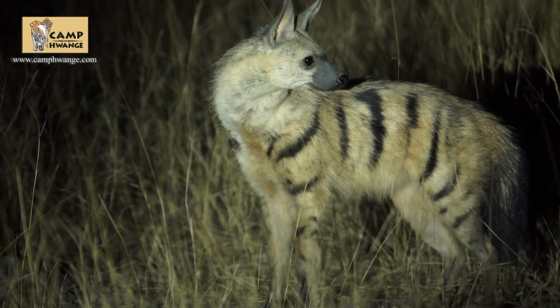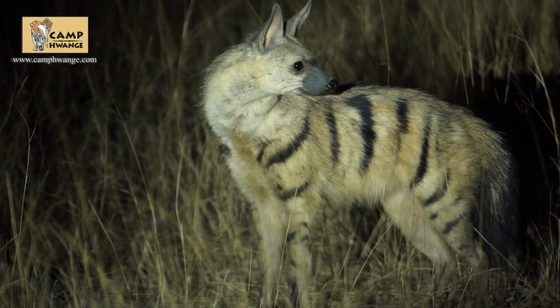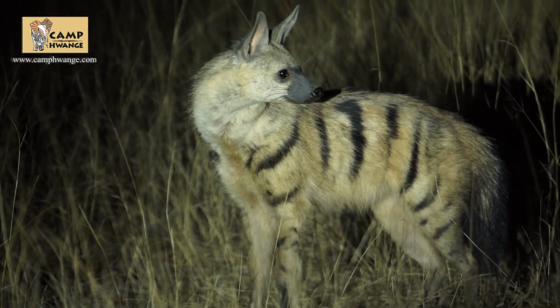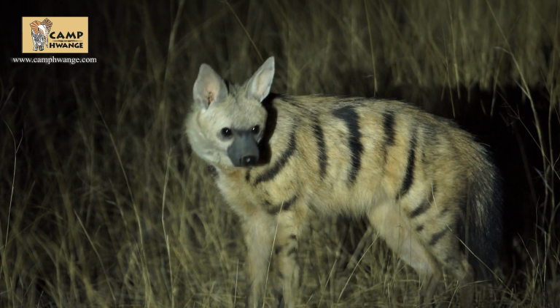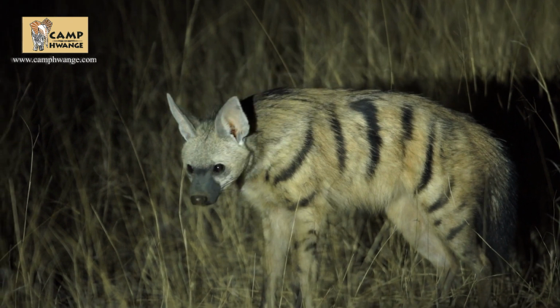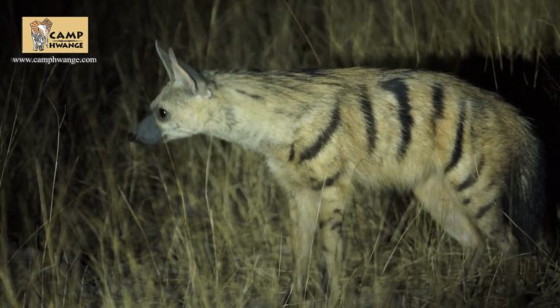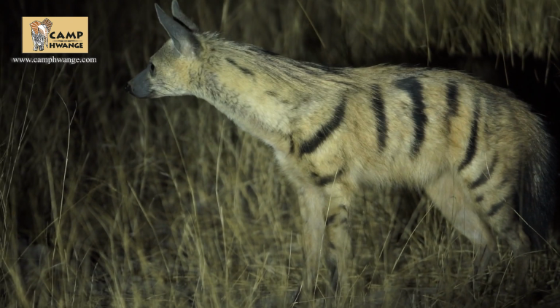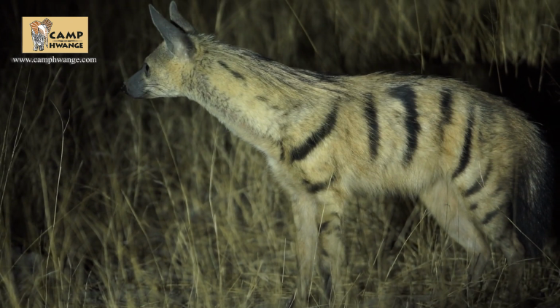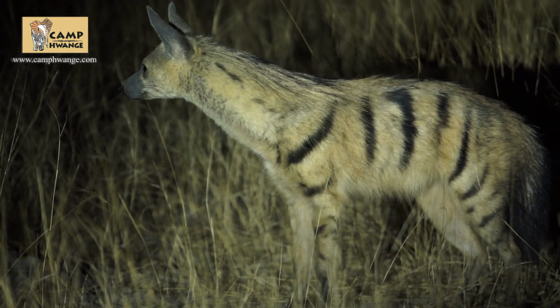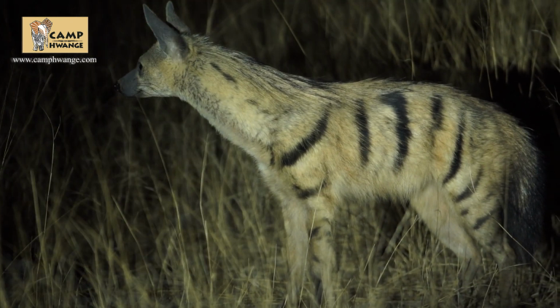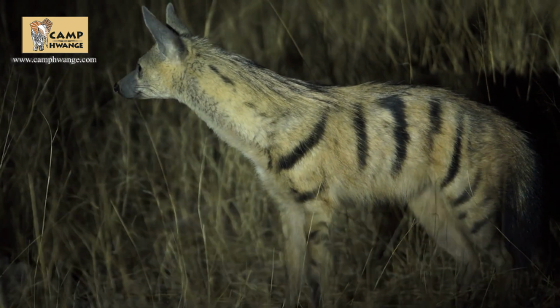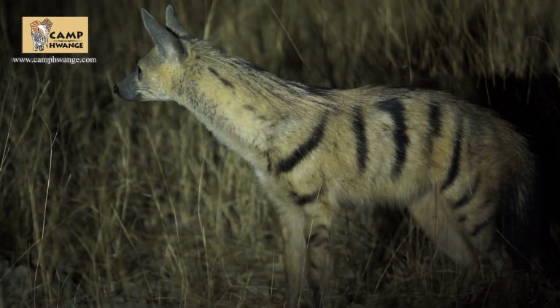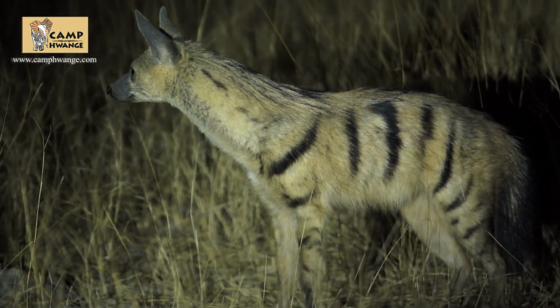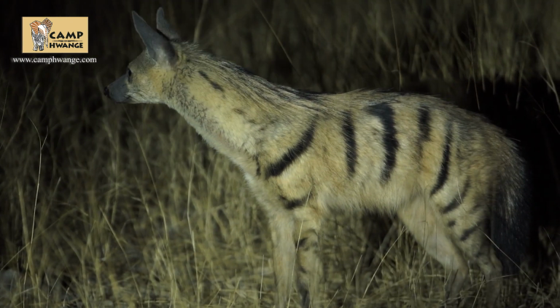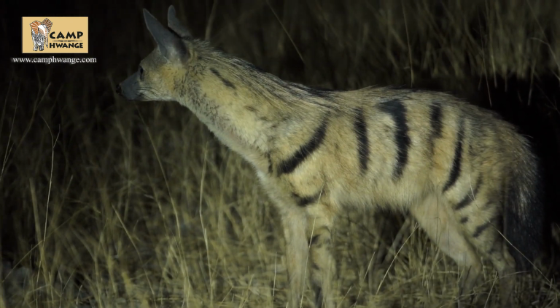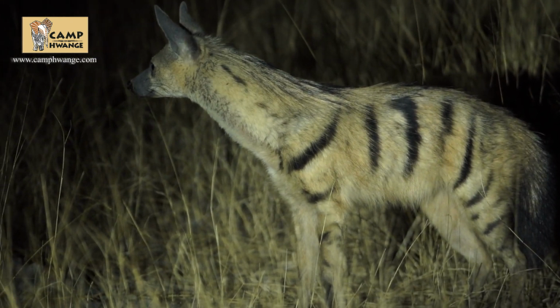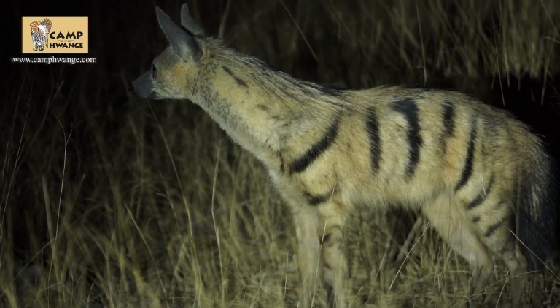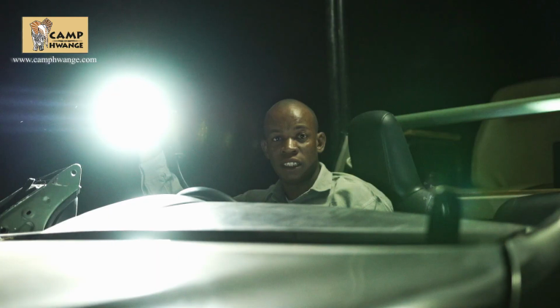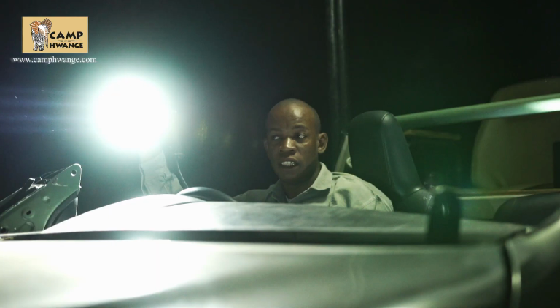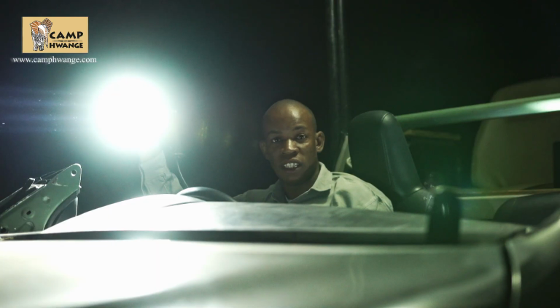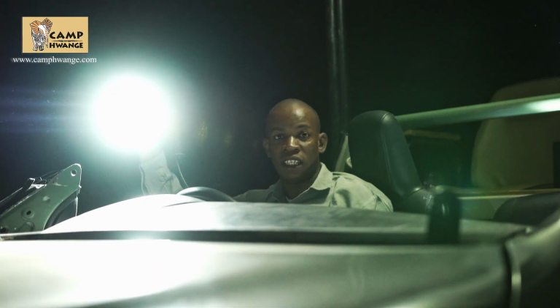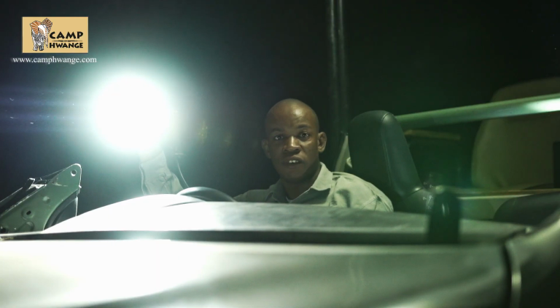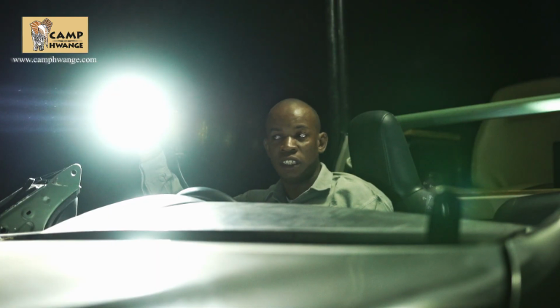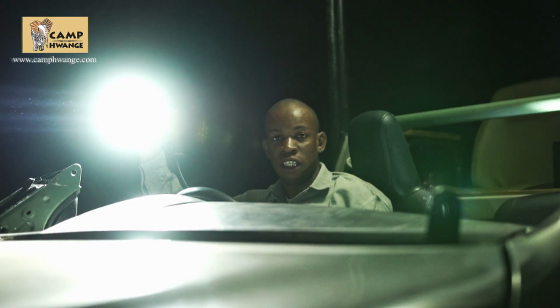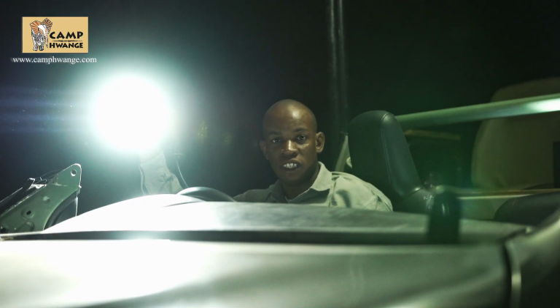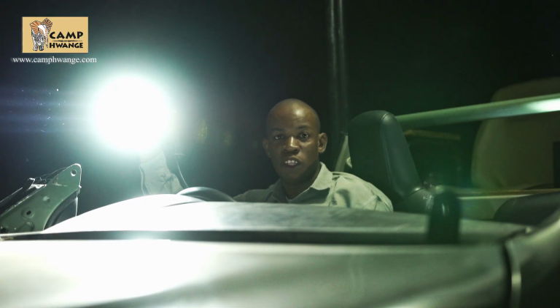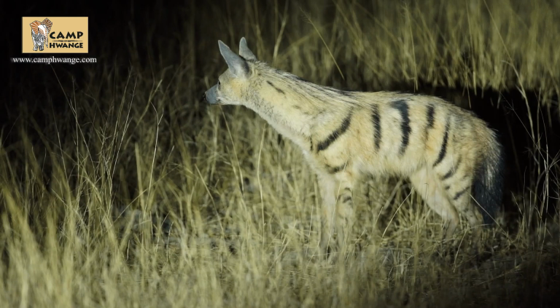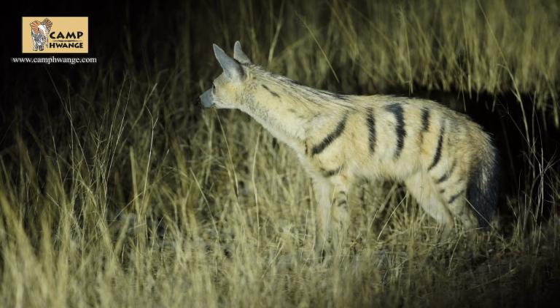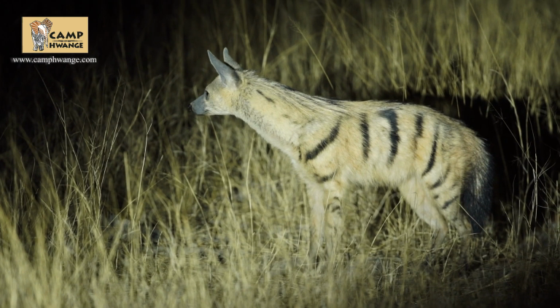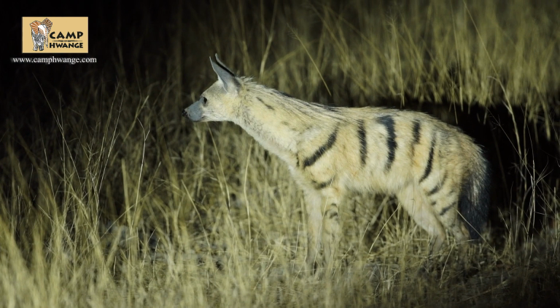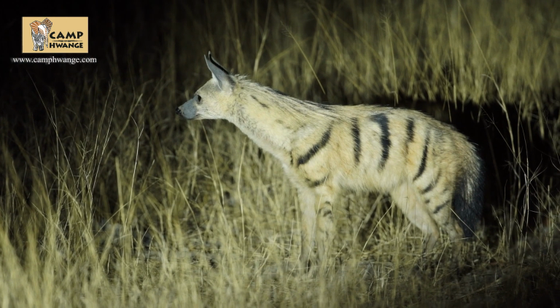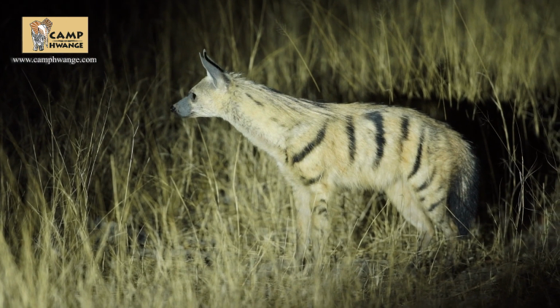These guys are one of the four hyenas that we have in Africa. They are actually active during the night — that's when they start feeding. During the day, they will be just lying and resting in their dens.